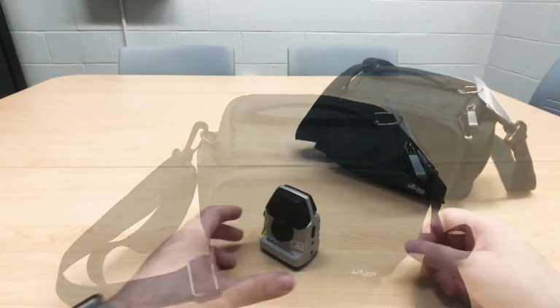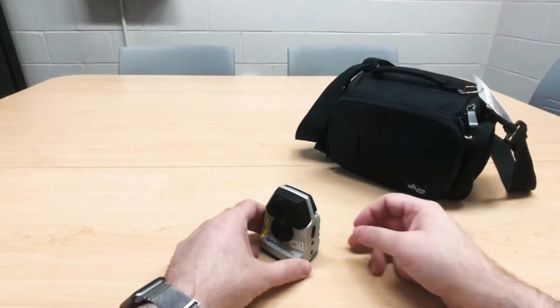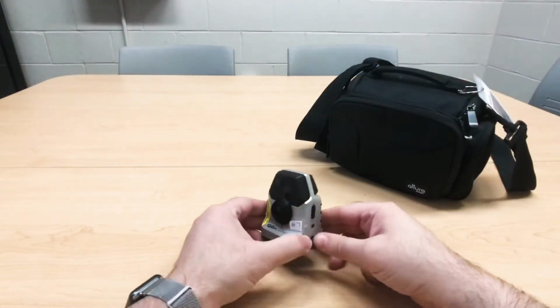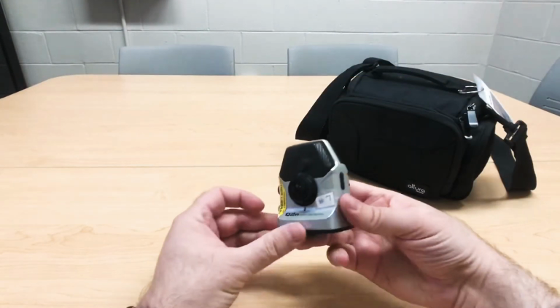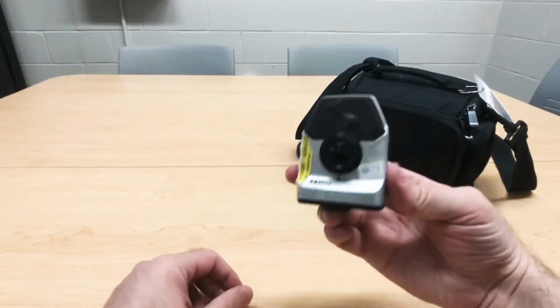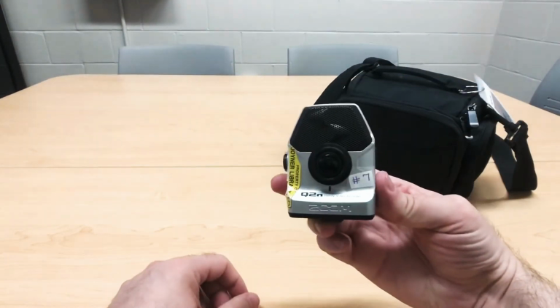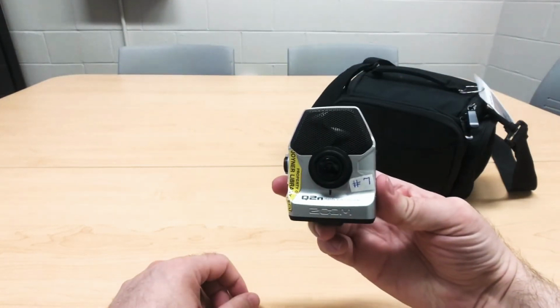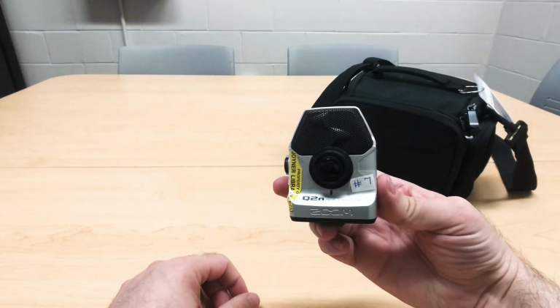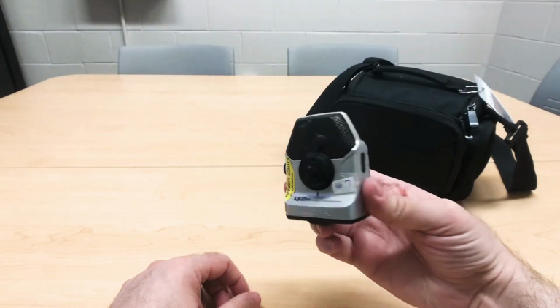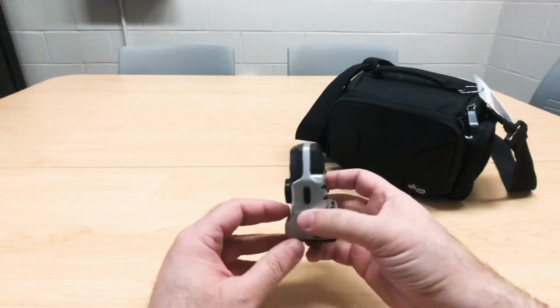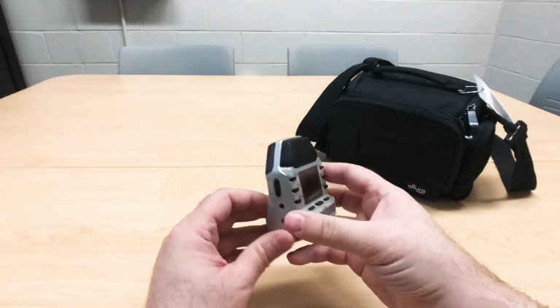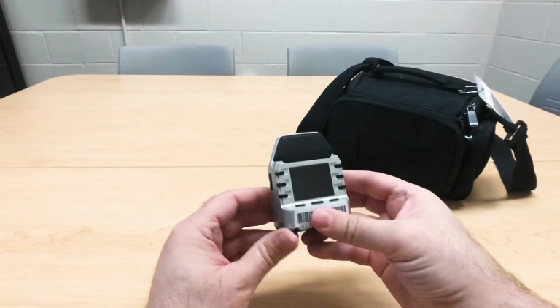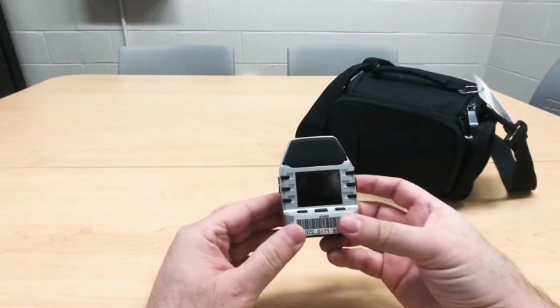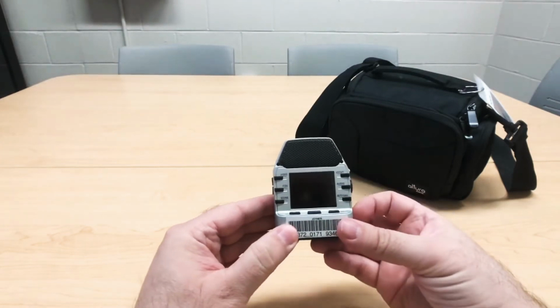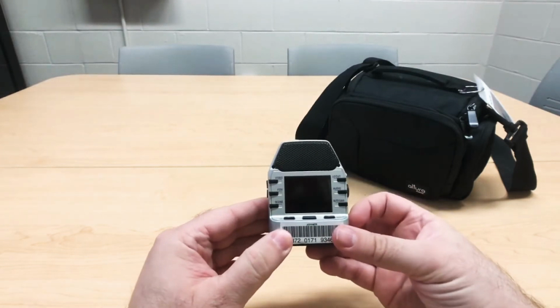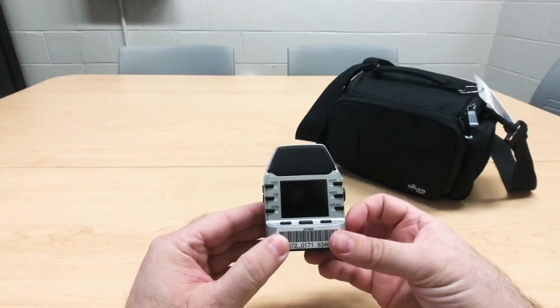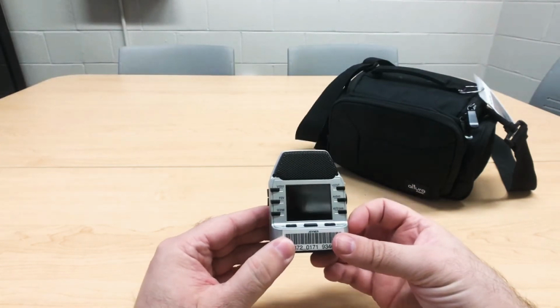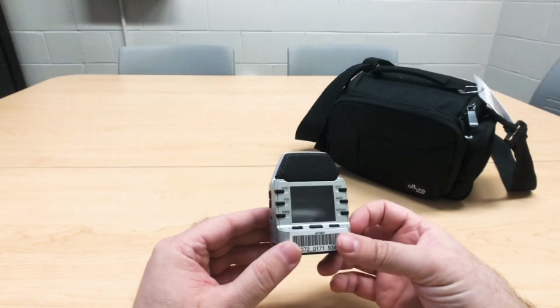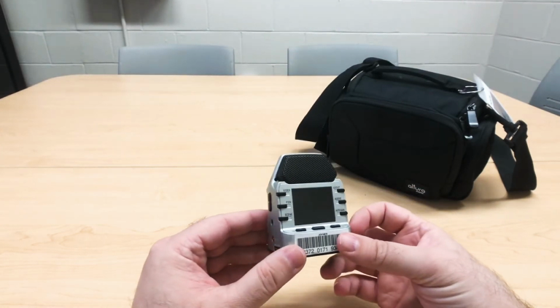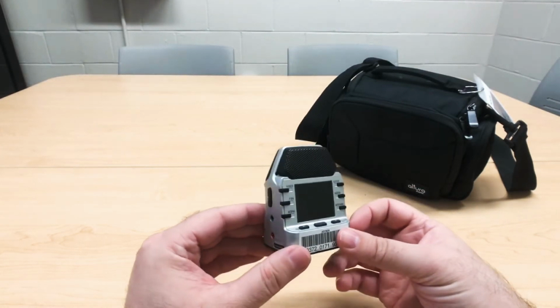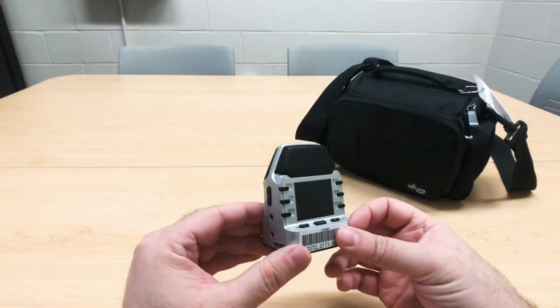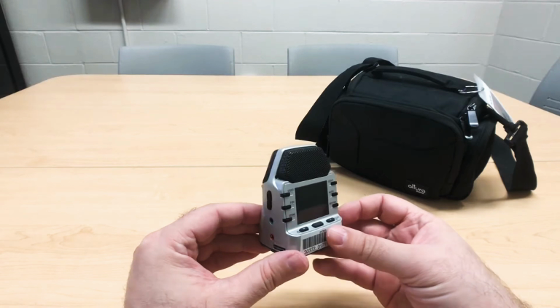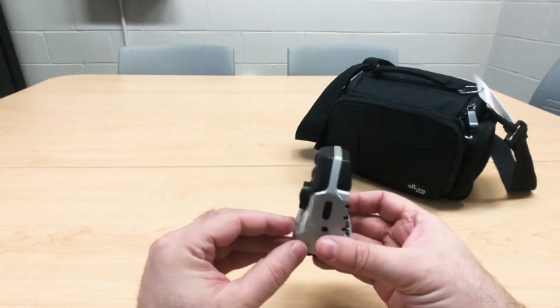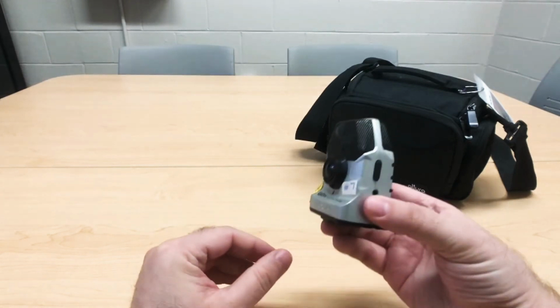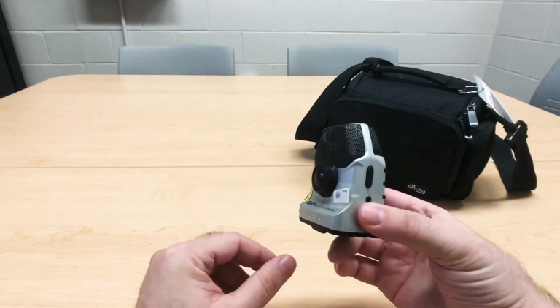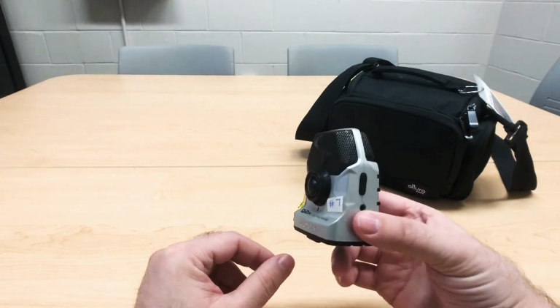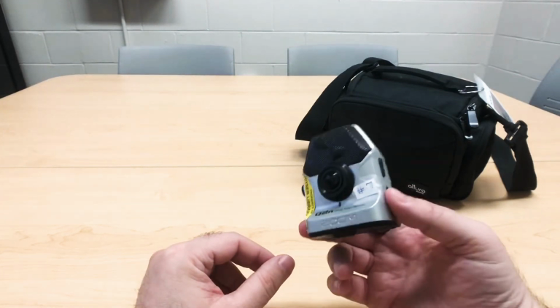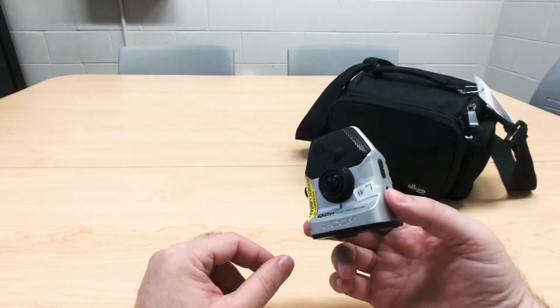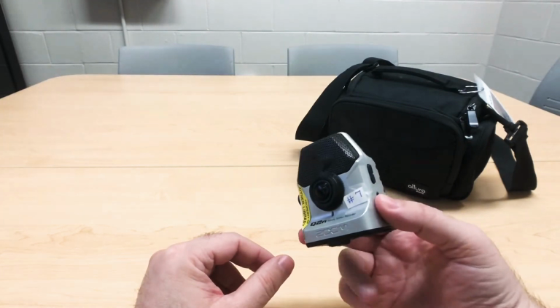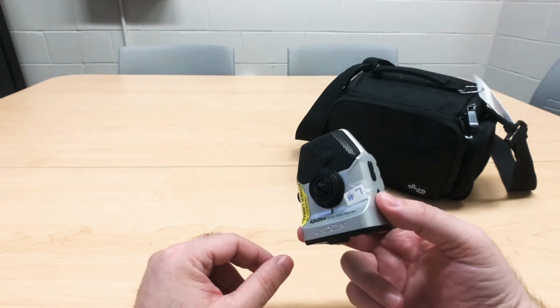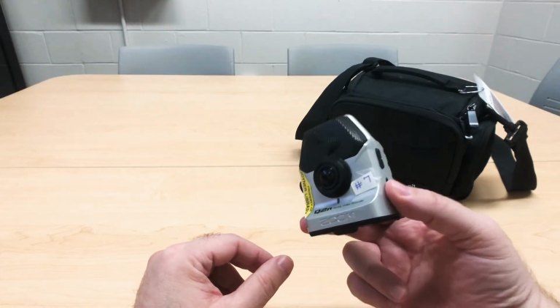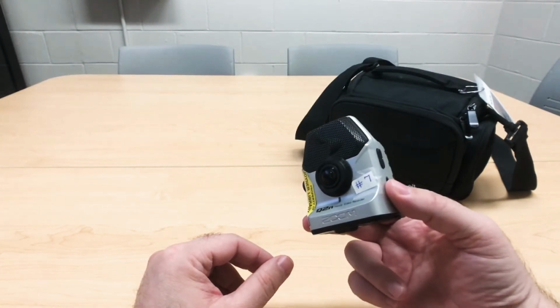The first item in the bag is a Zoom Q2n camera. This is both a video and audio recorder that will get you a high definition recording as well as high definition audio for your performance, lecture, or recital.